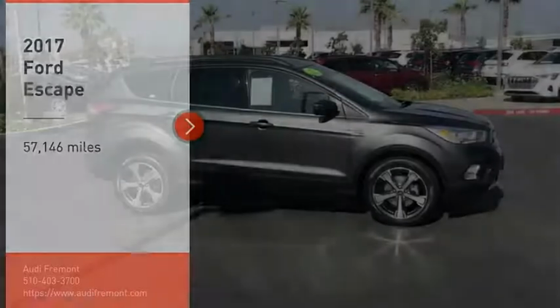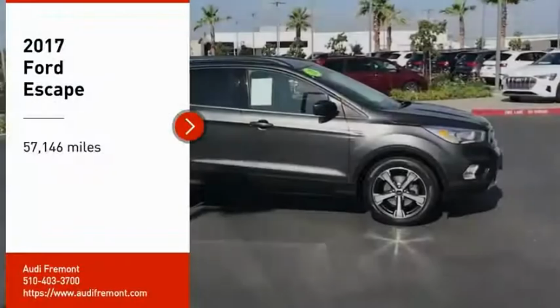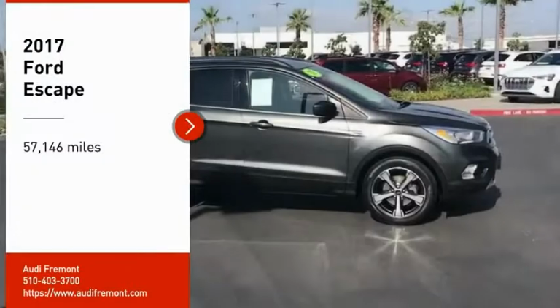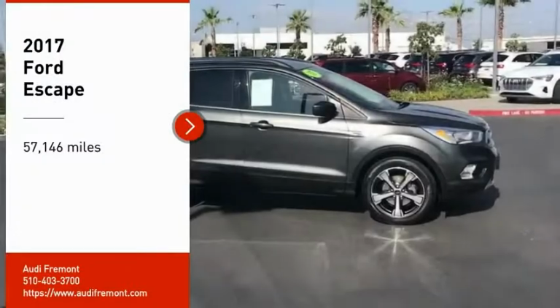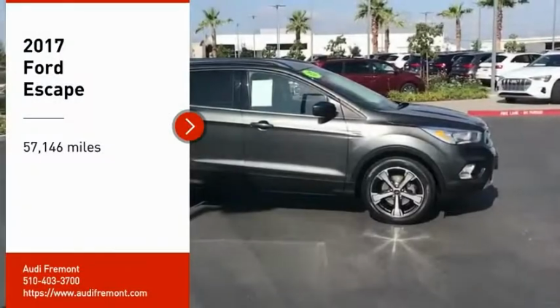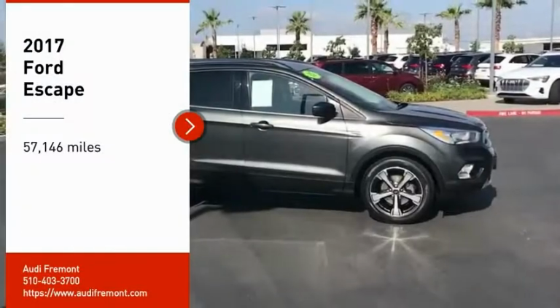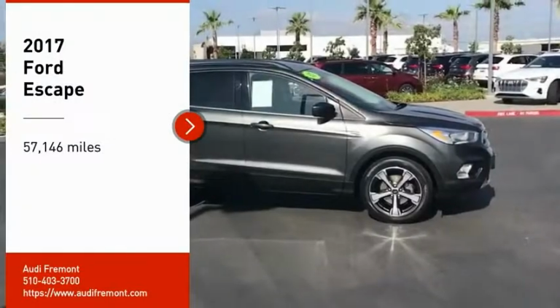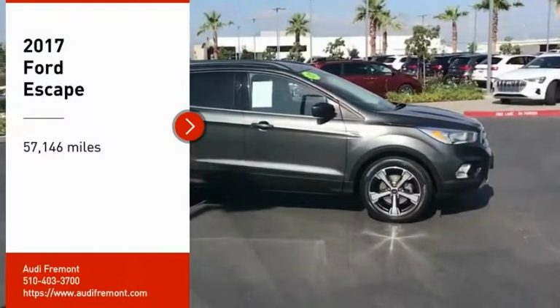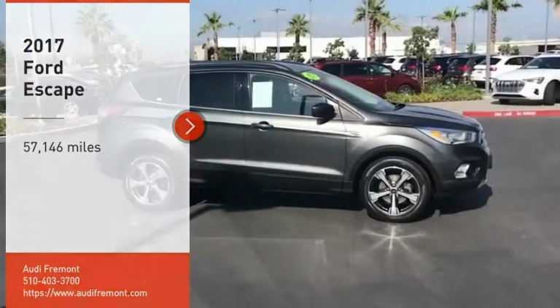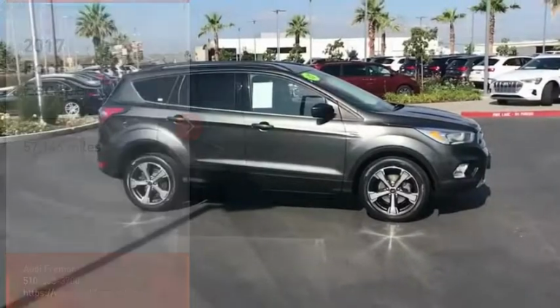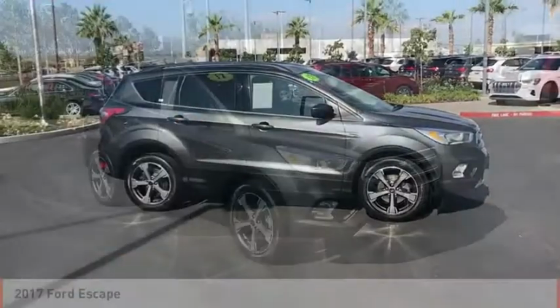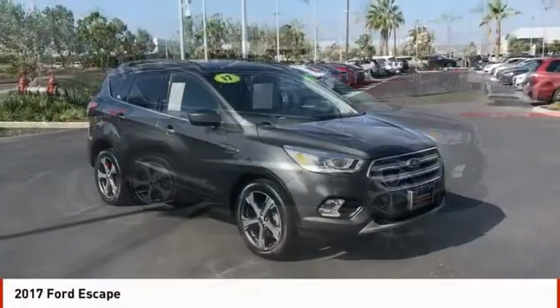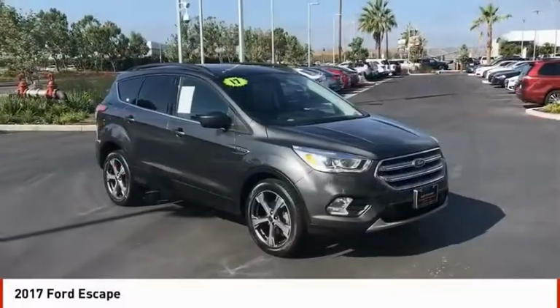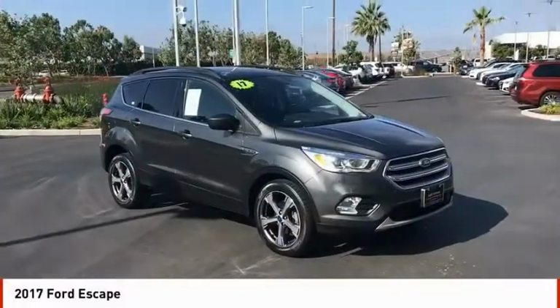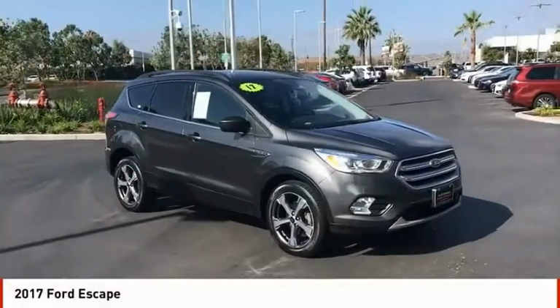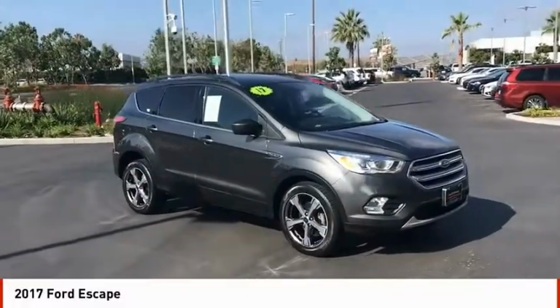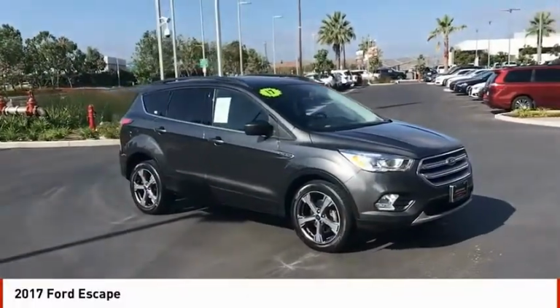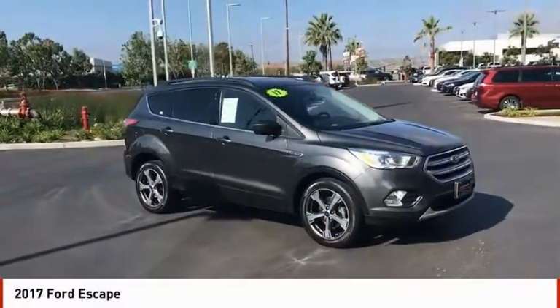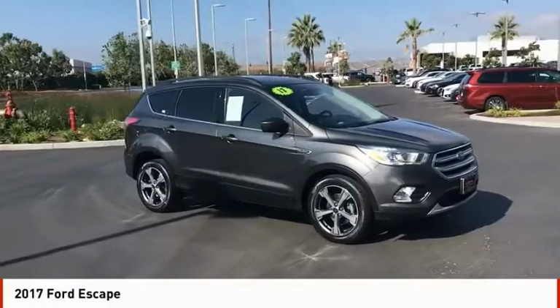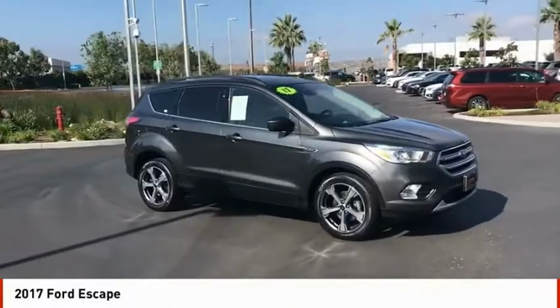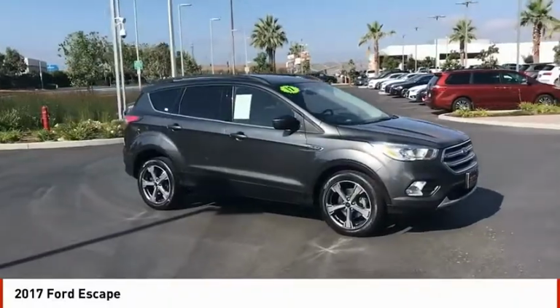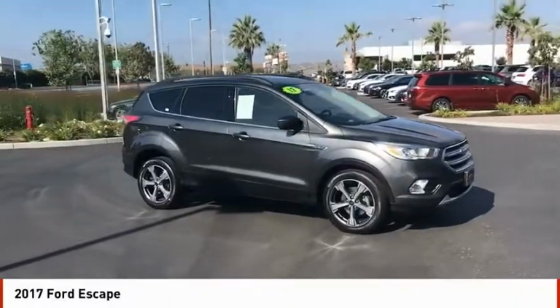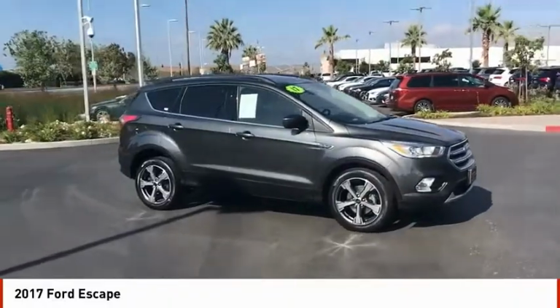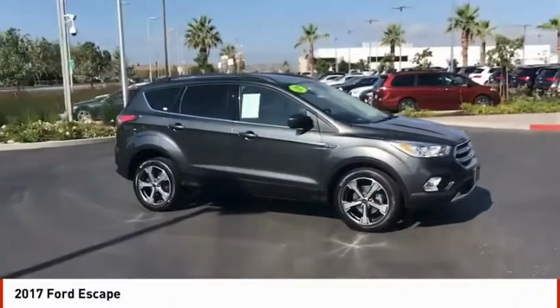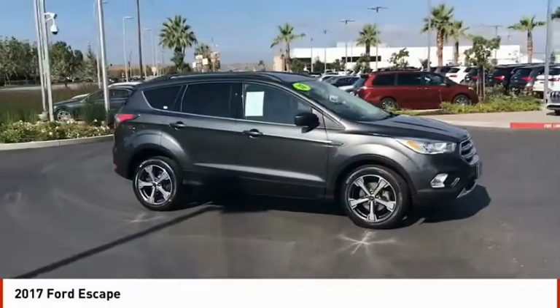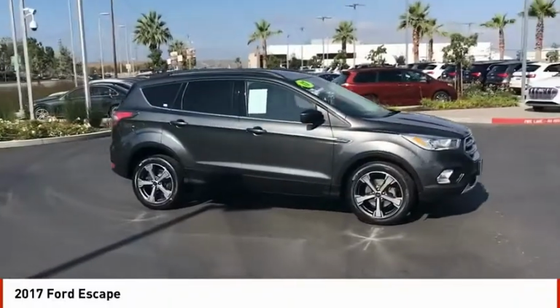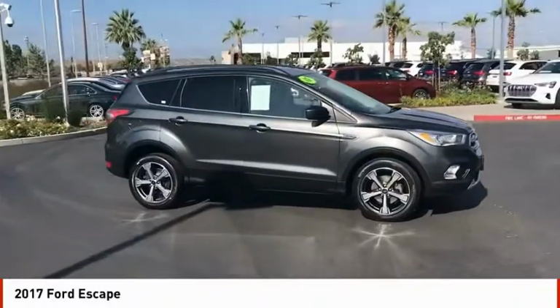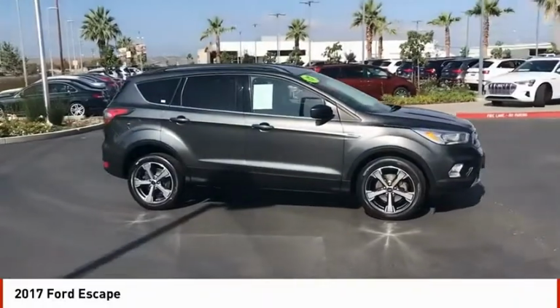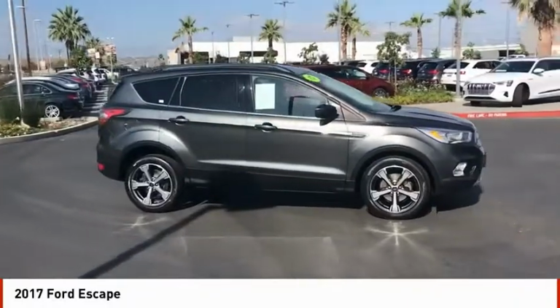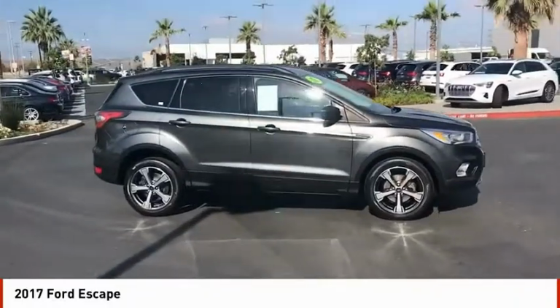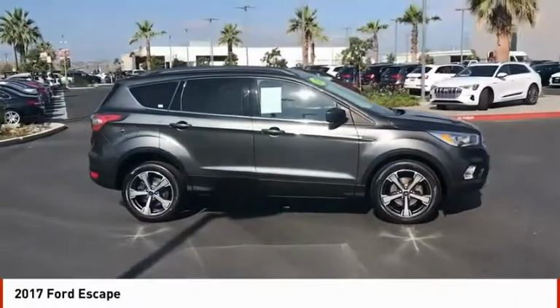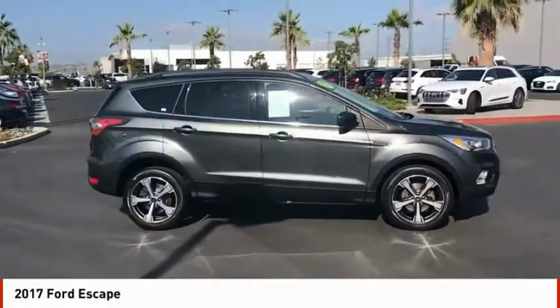We are pleased to show you the 2017 Escape. Gas engines flex, tow, sip, and go with Ford Escape.